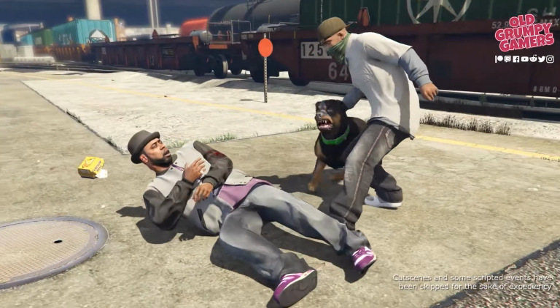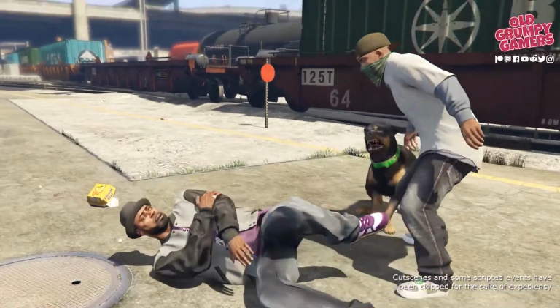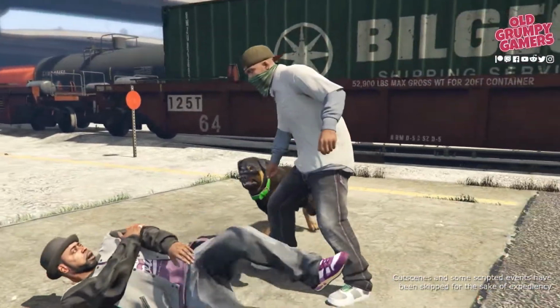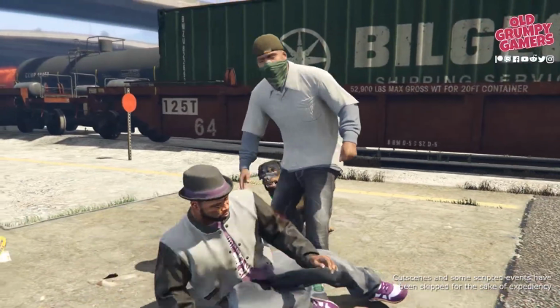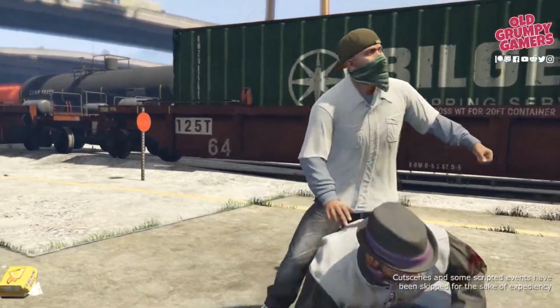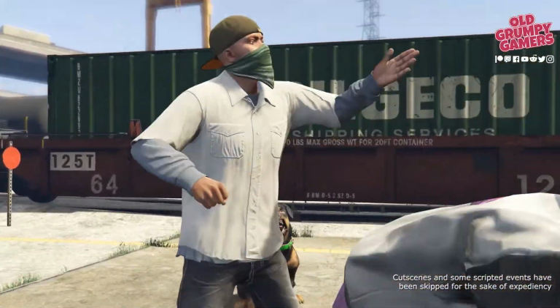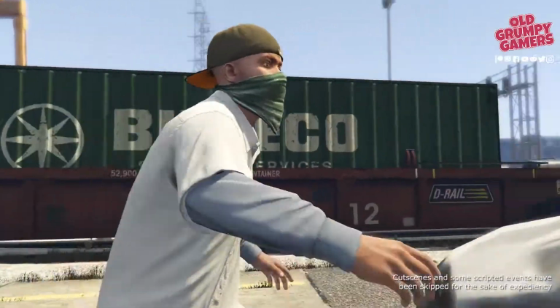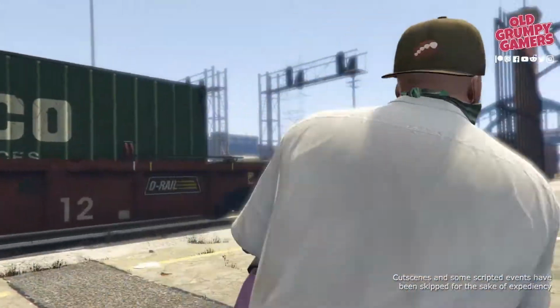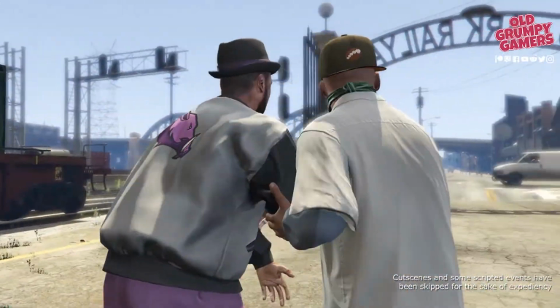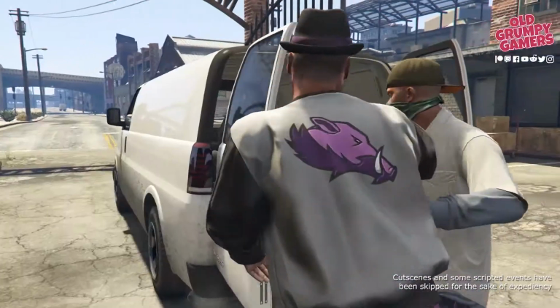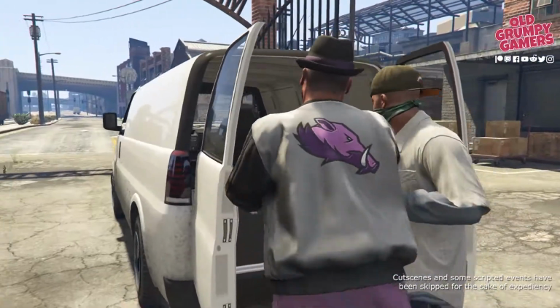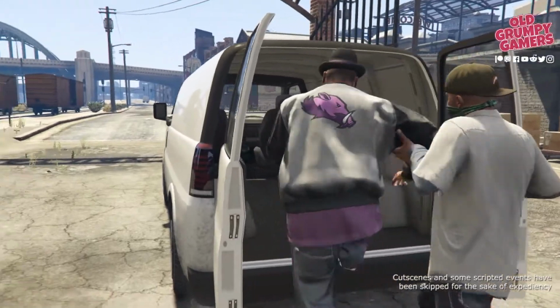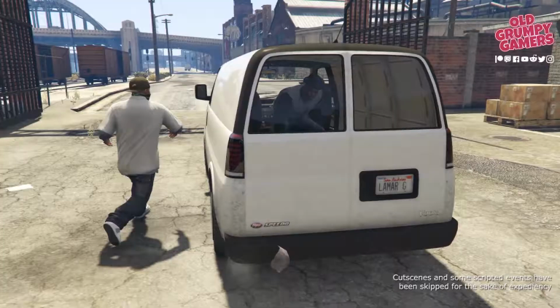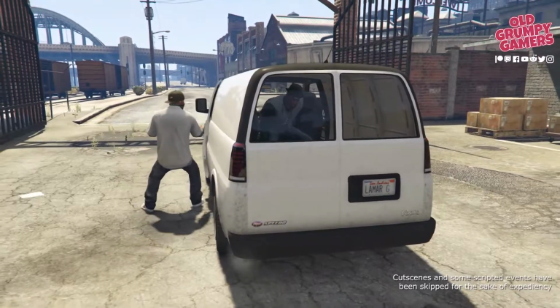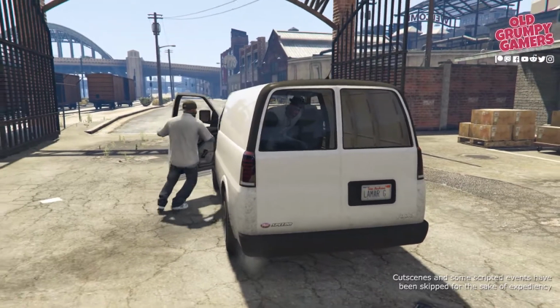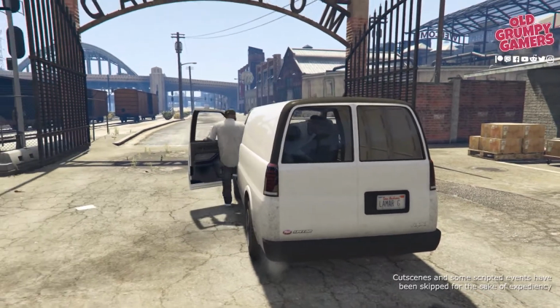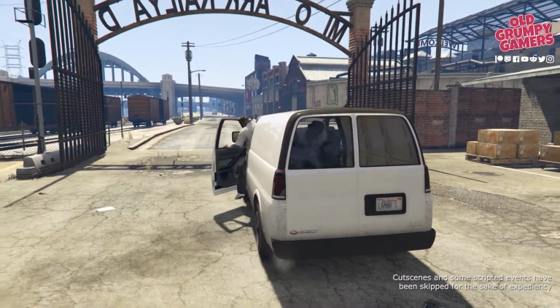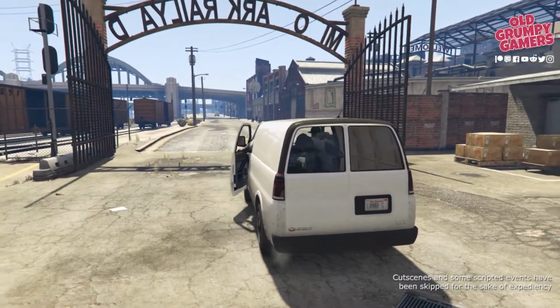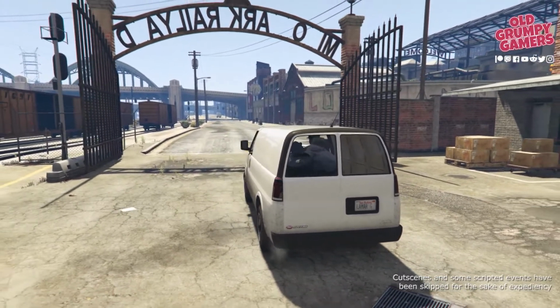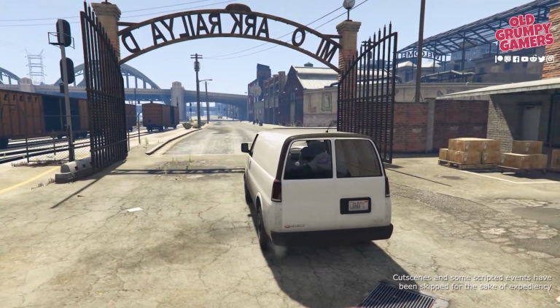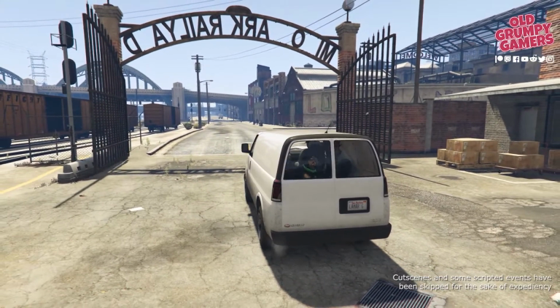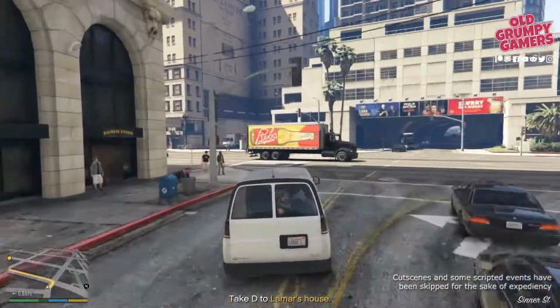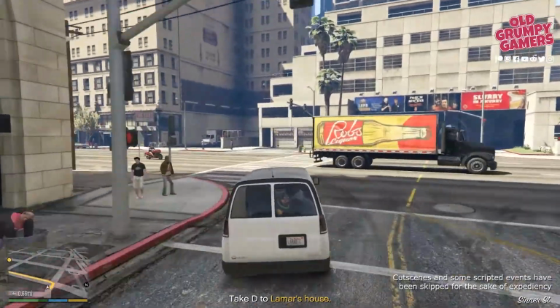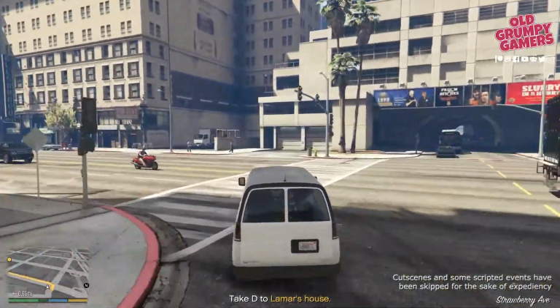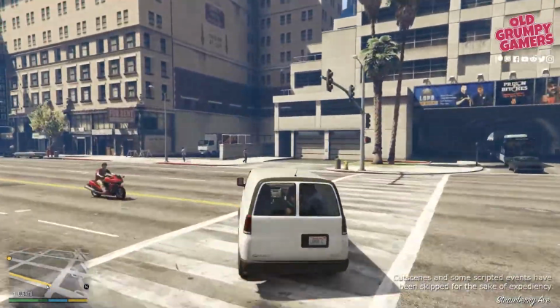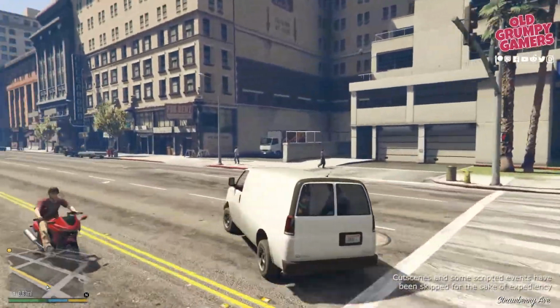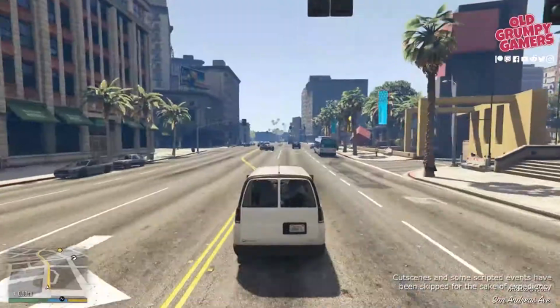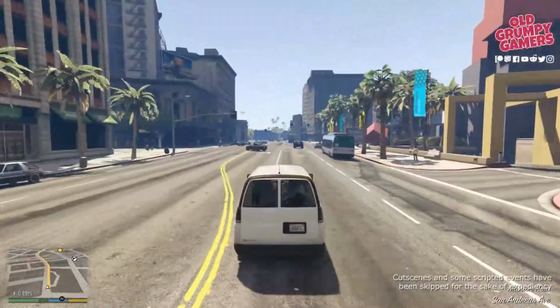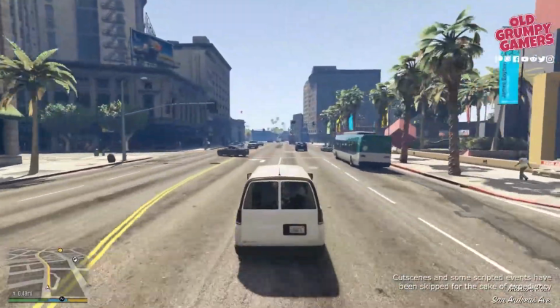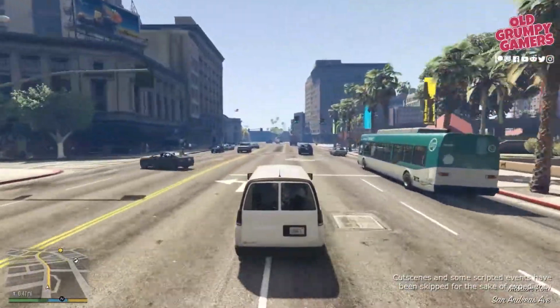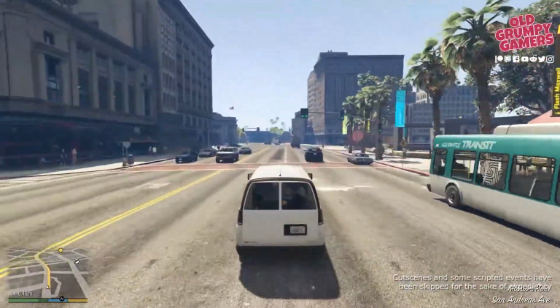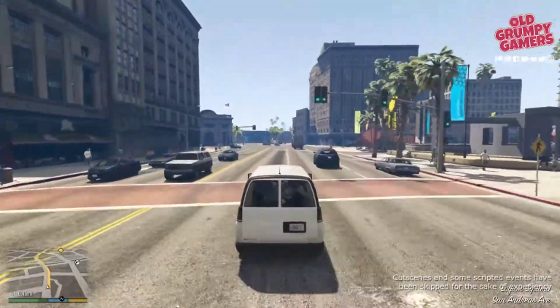We apprehend our target, load him into the van and jump in, then follow the GPS to the drop-off. Lamar being Lamar, he will make a call from his own personal cell phone and then blow the operation.